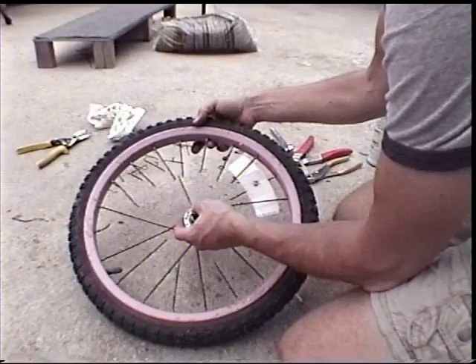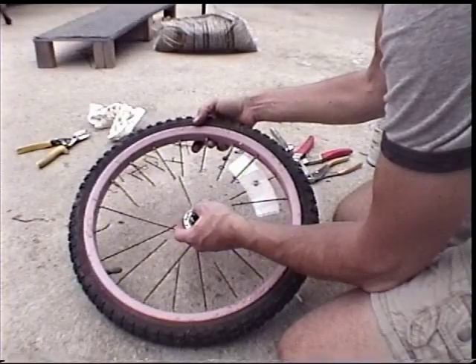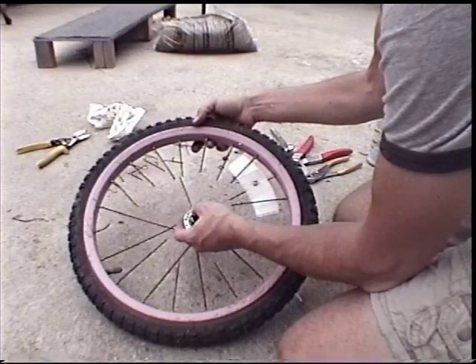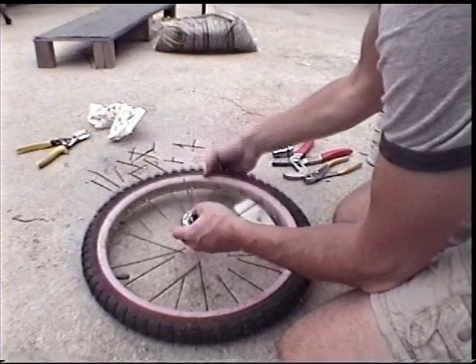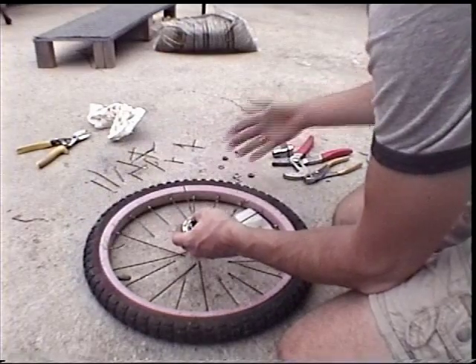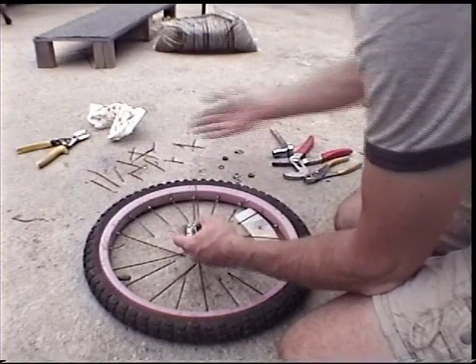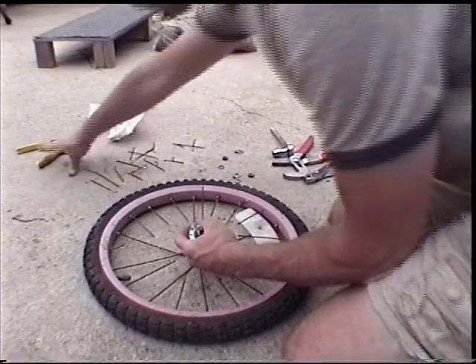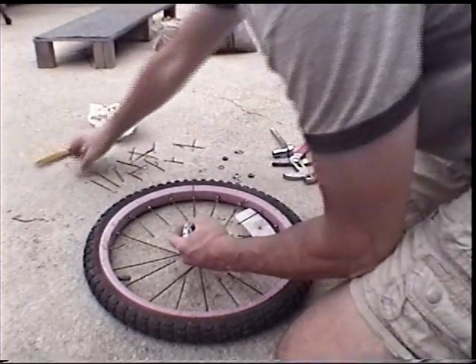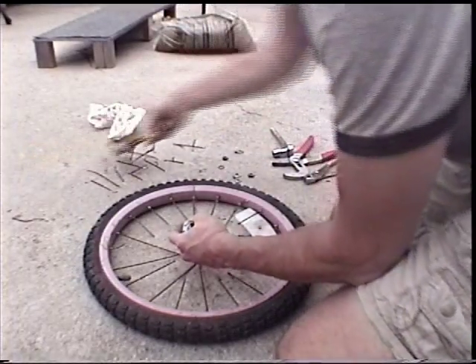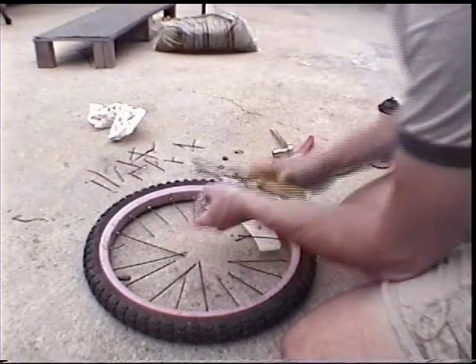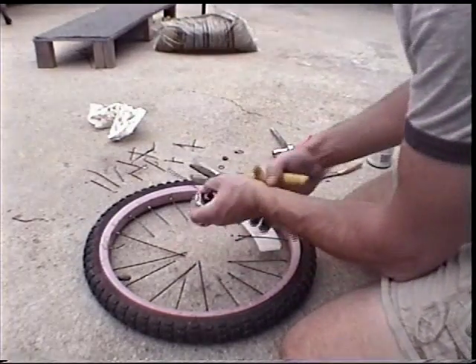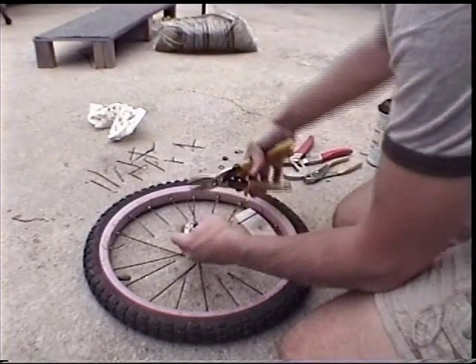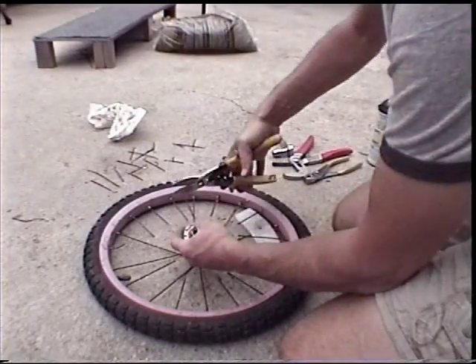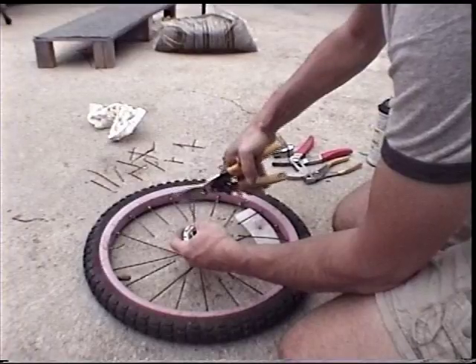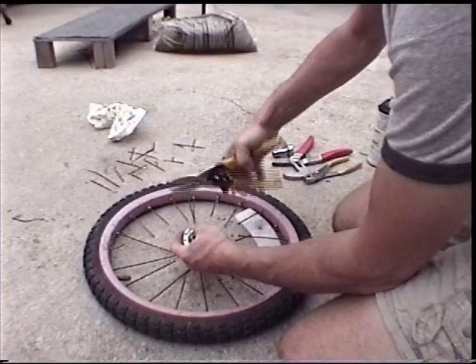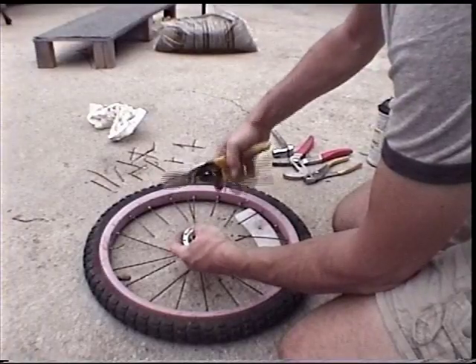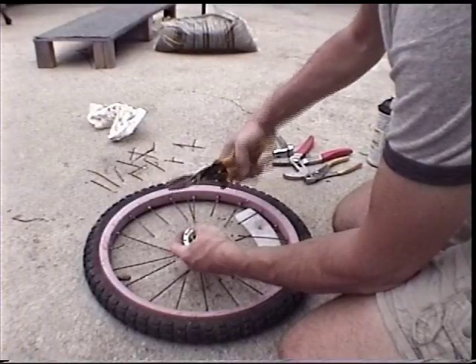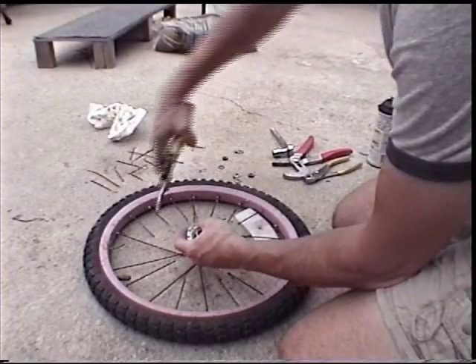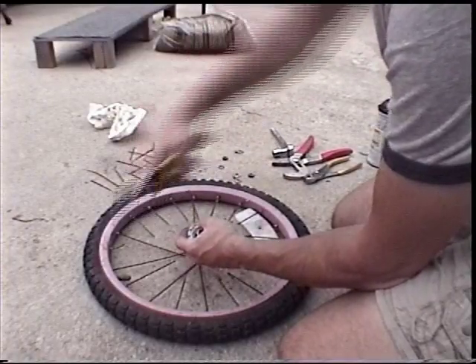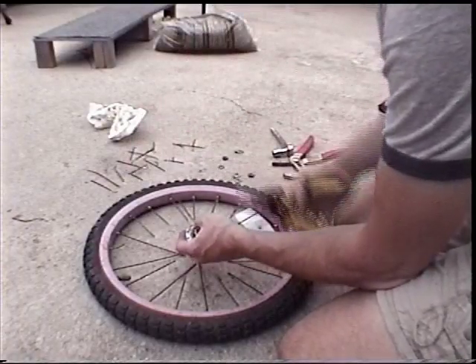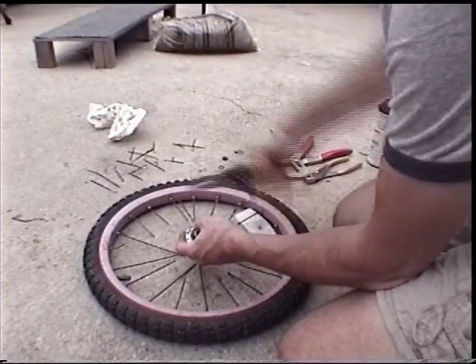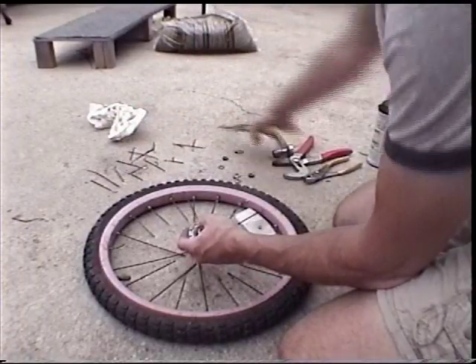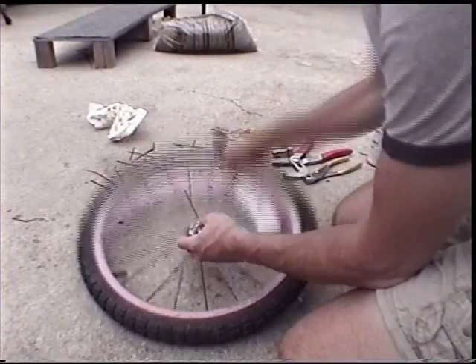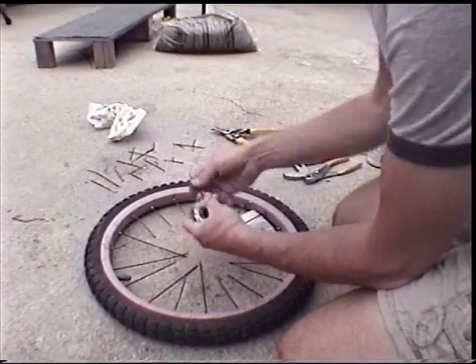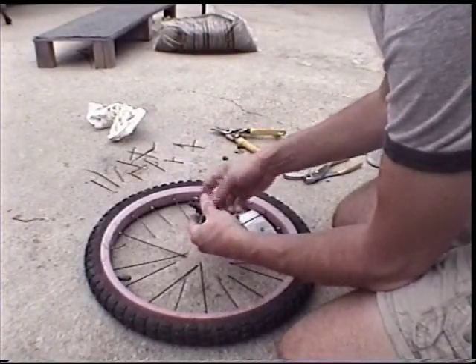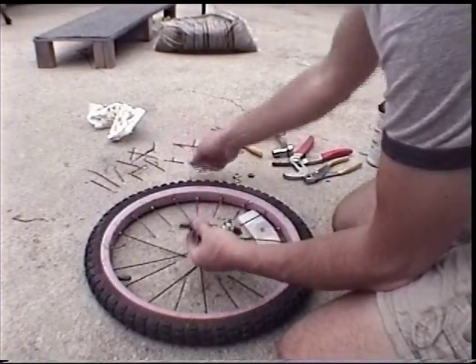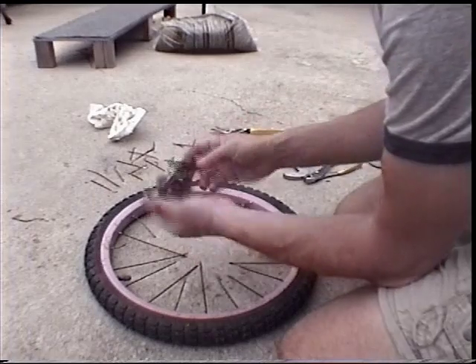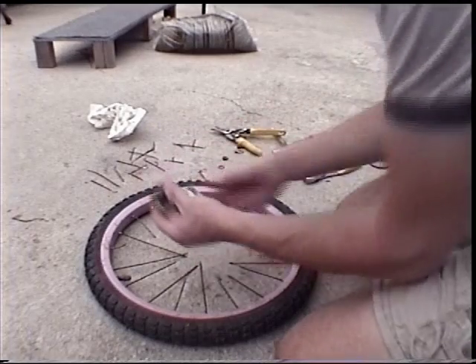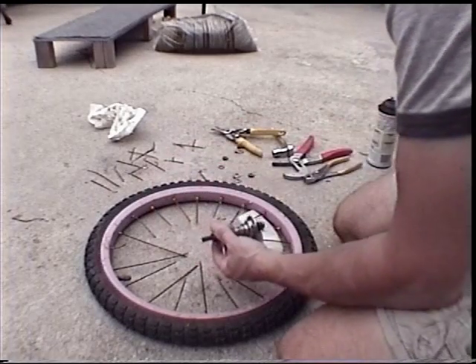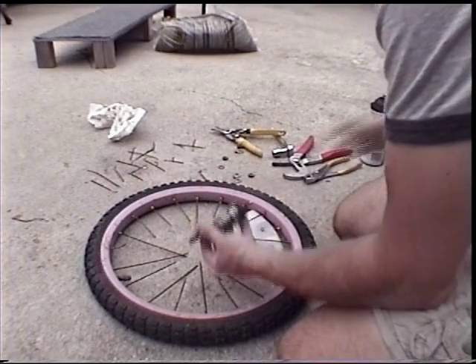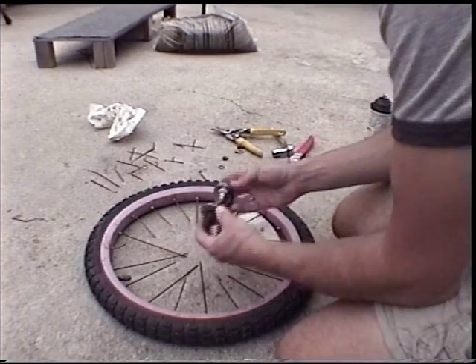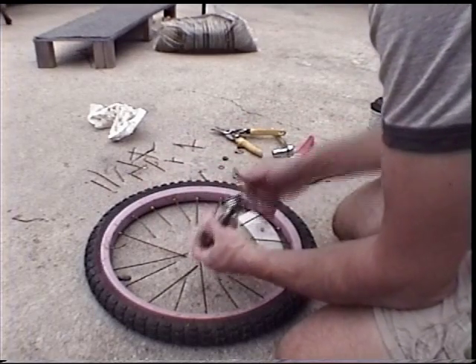Here I'm showing you that you've got to cut the spokes off the wheel using tin snips. You've got to cut each one to free up the hub. That's me showing you what I've already done because I forgot to video it in the beginning.